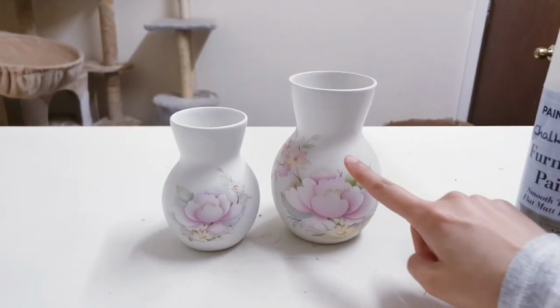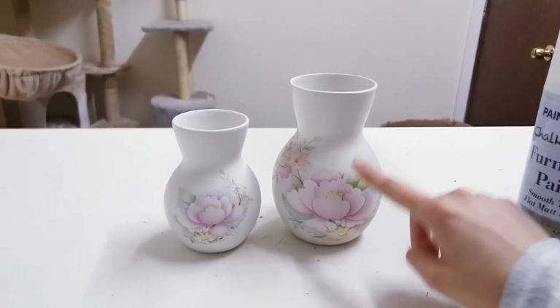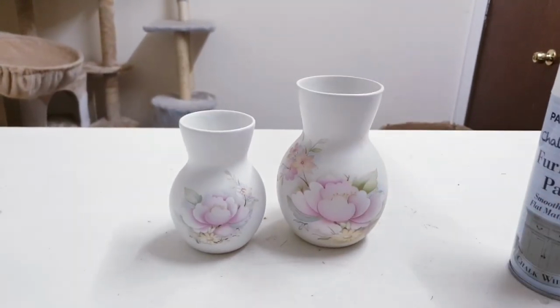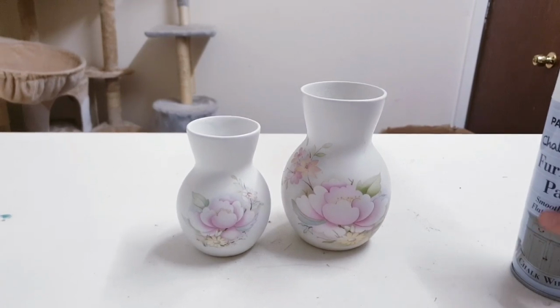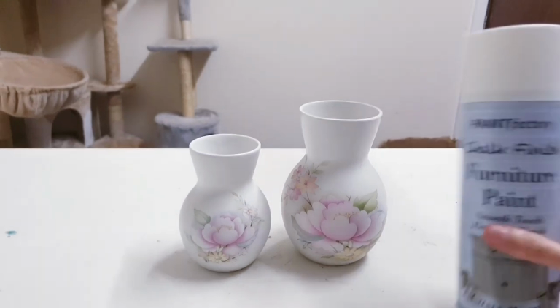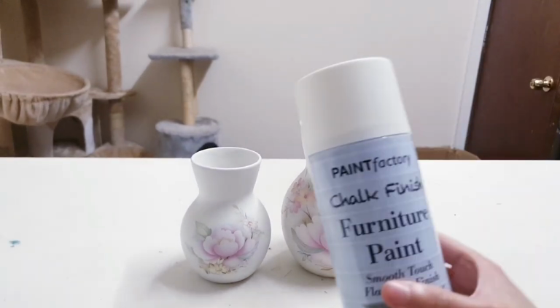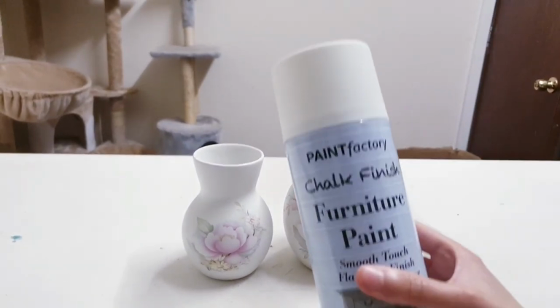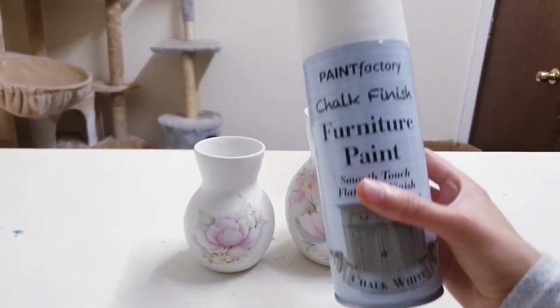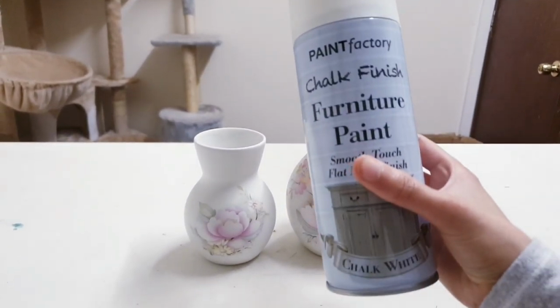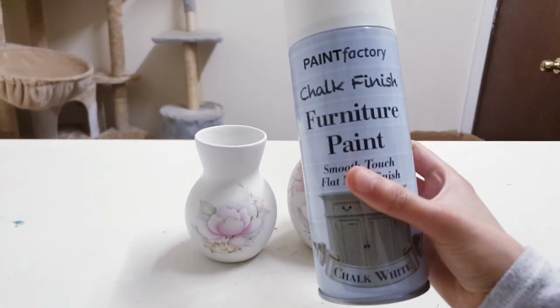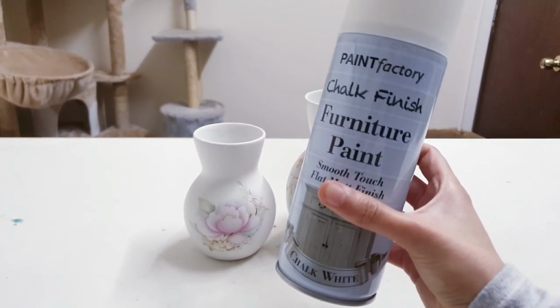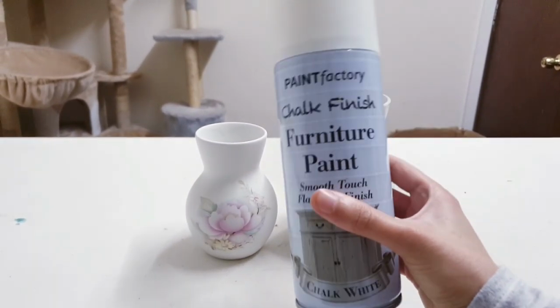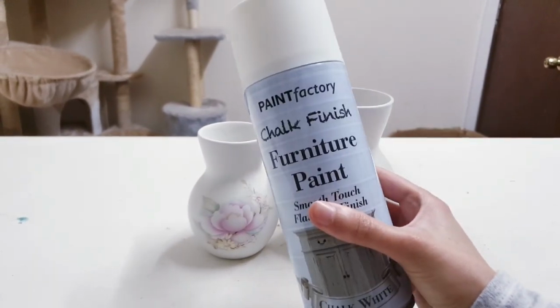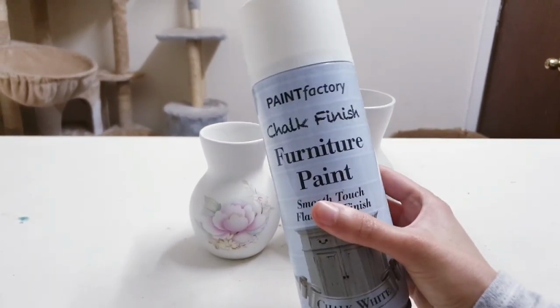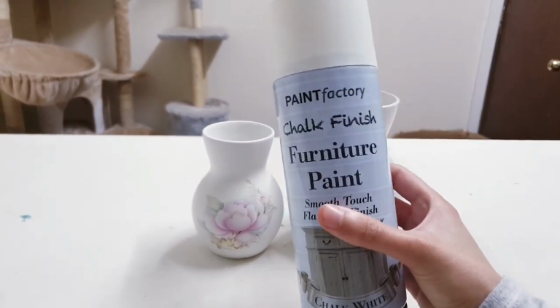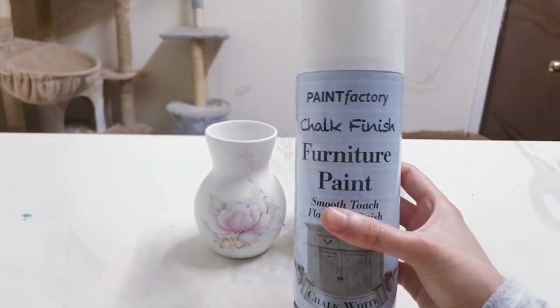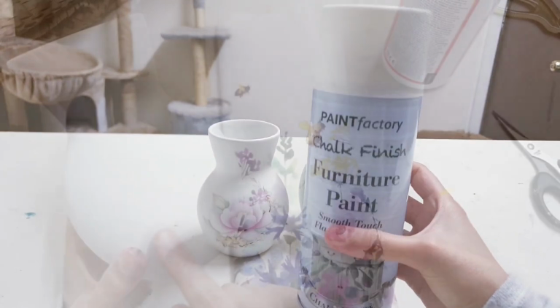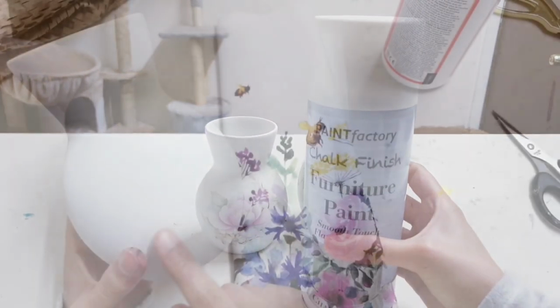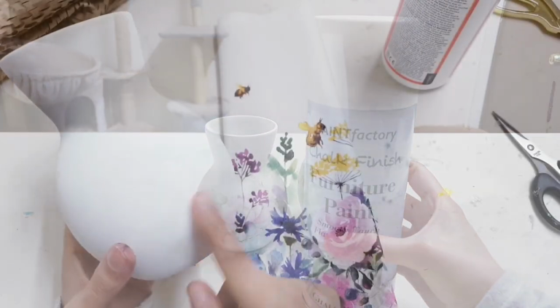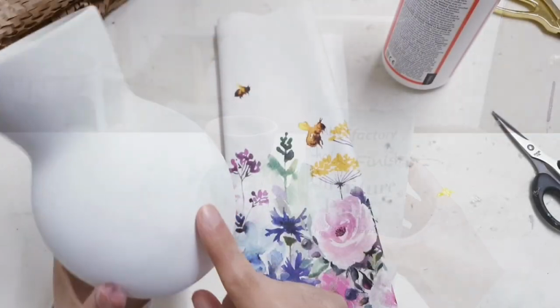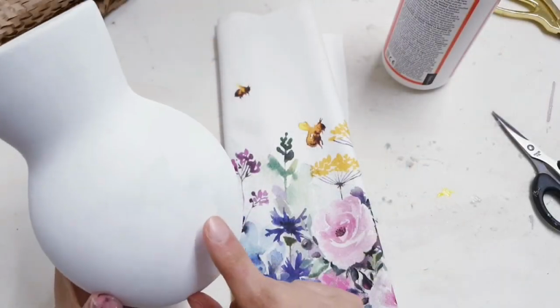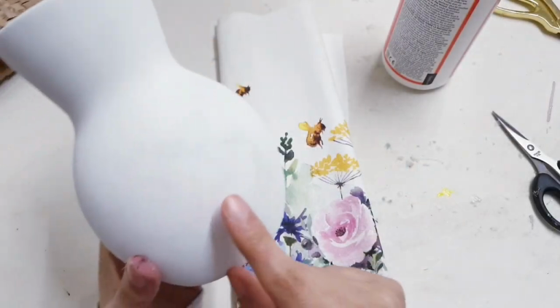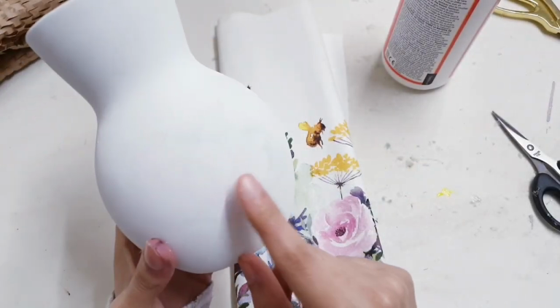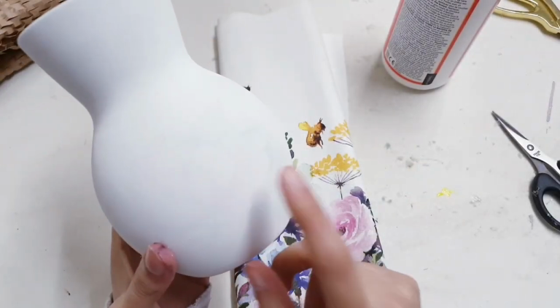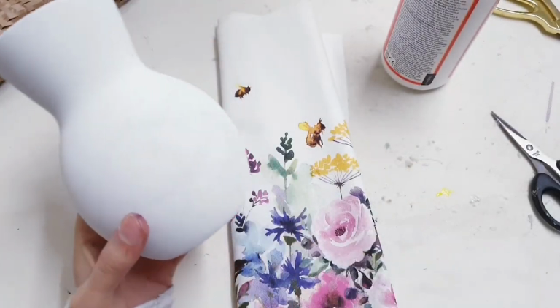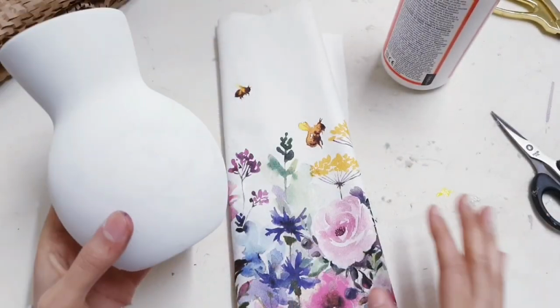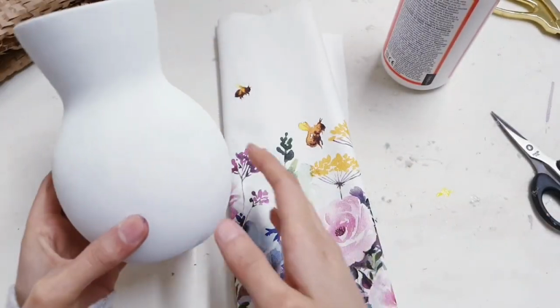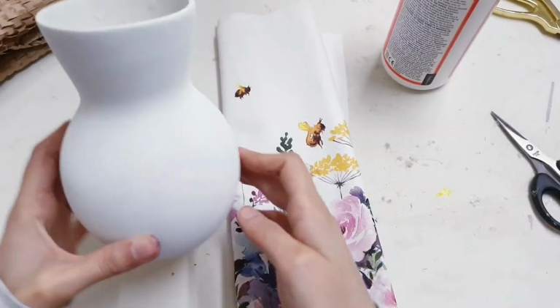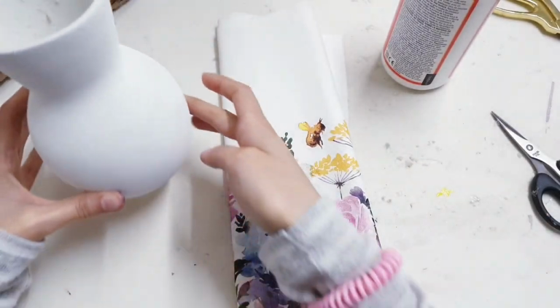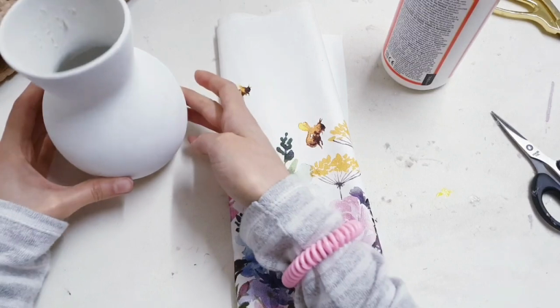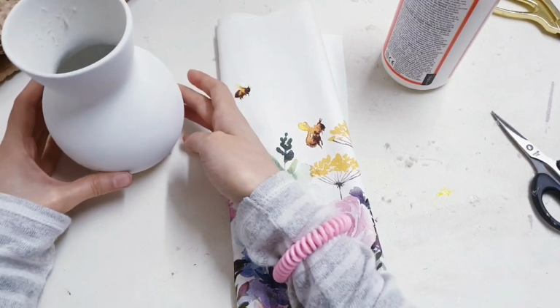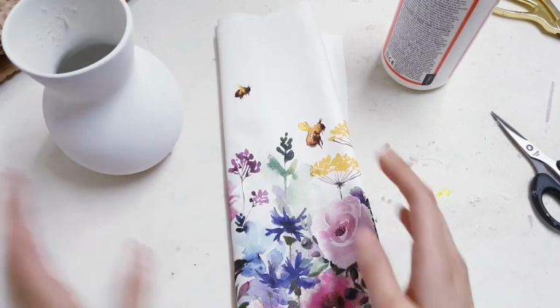And for this vase here, I'm just going to go ahead and spray paint it using this spray paint that I brought from Poundland. This does show through still a little bit, but that doesn't matter because I'm going to be covering that anyway.